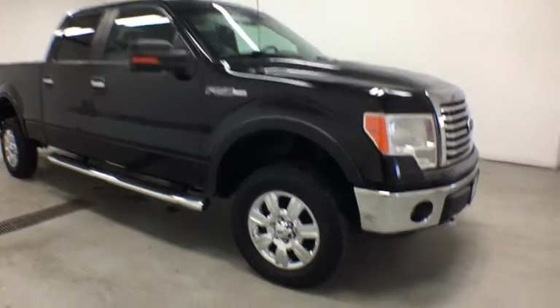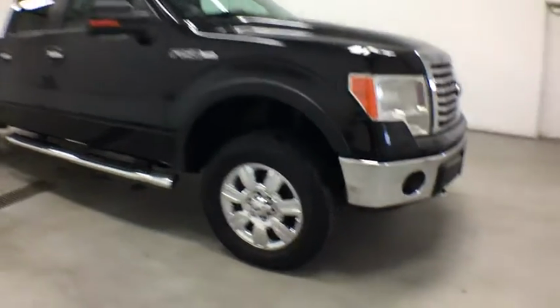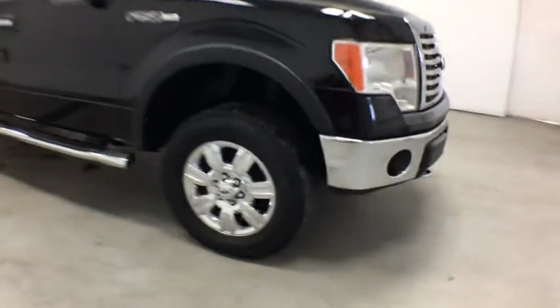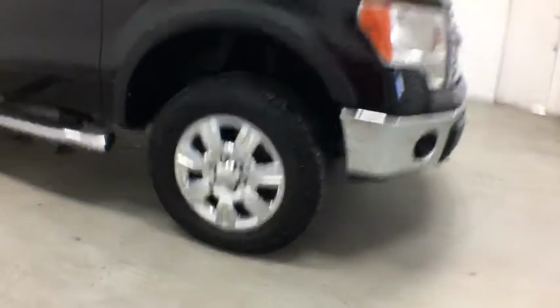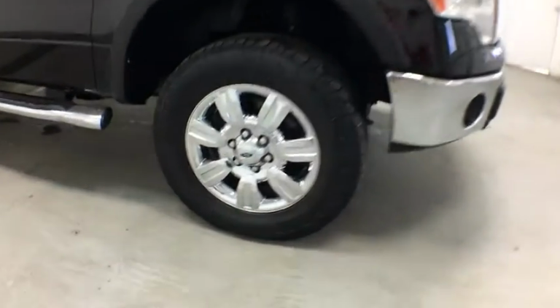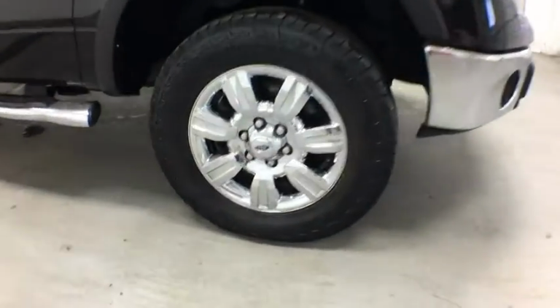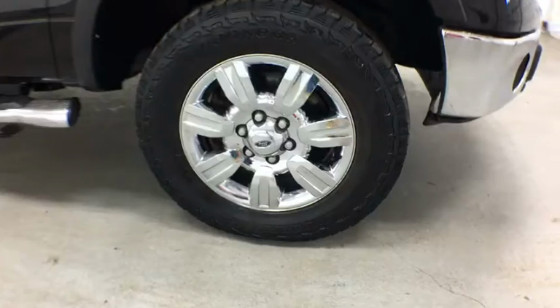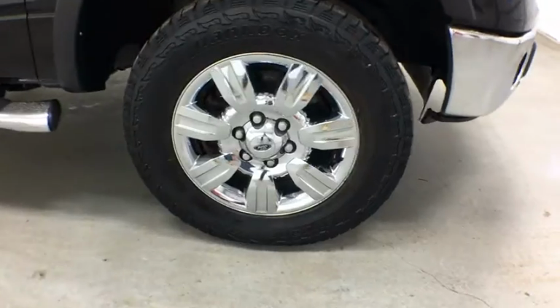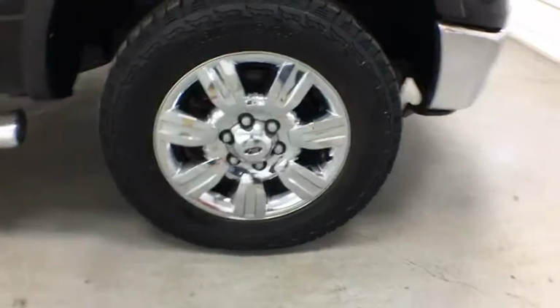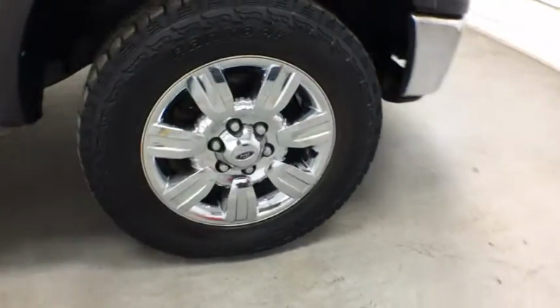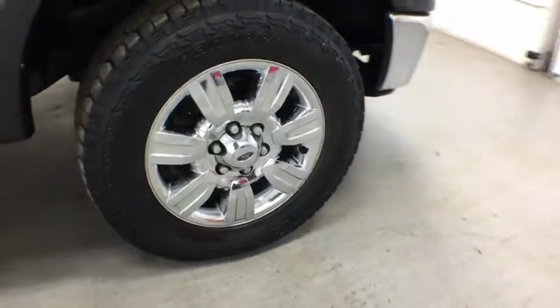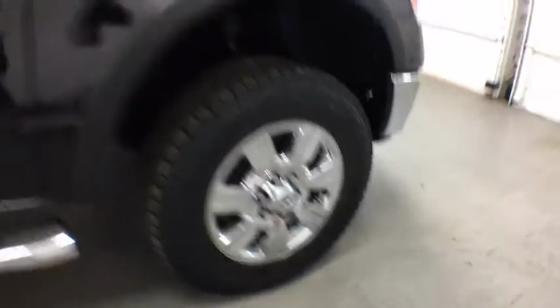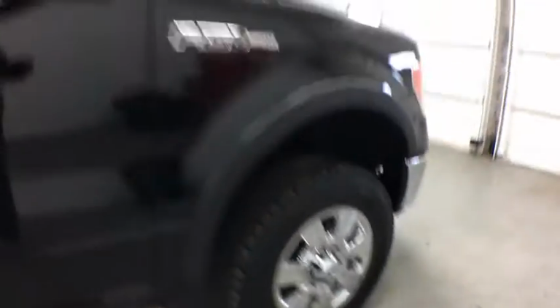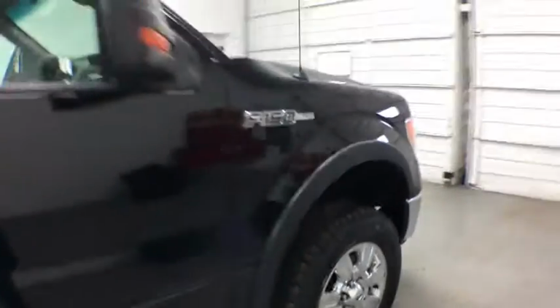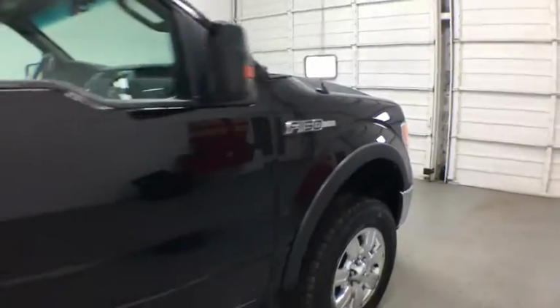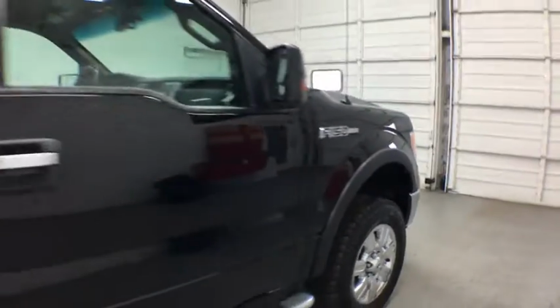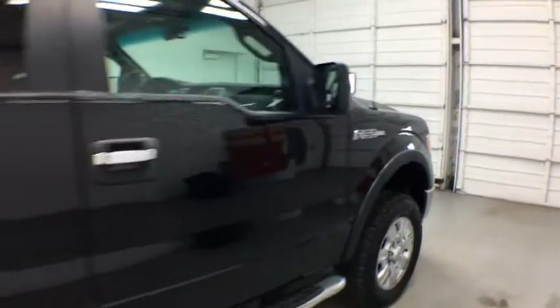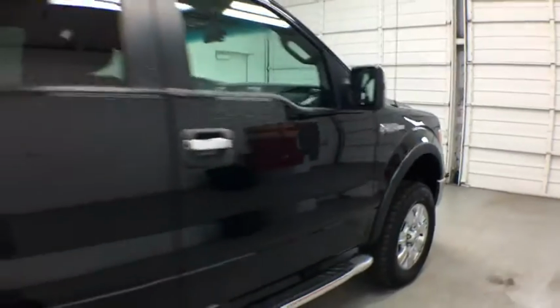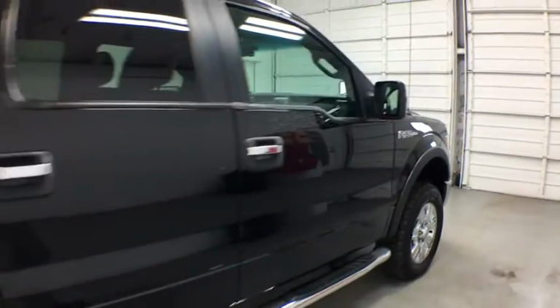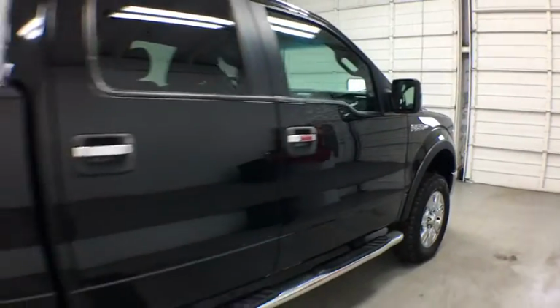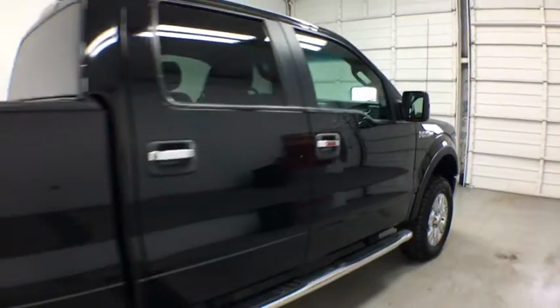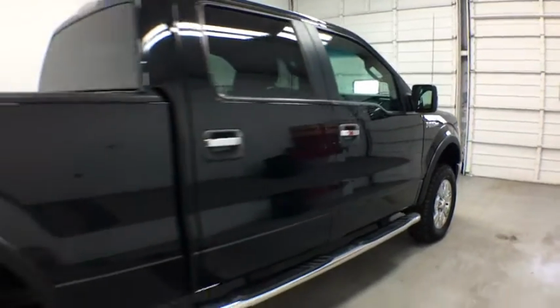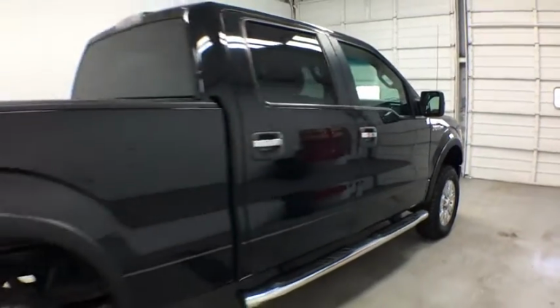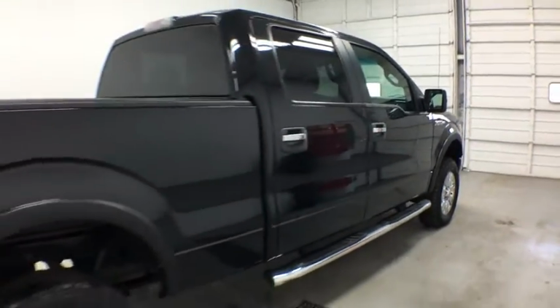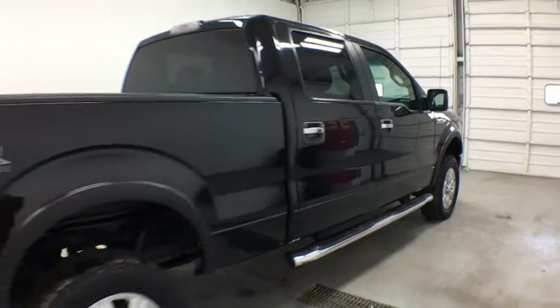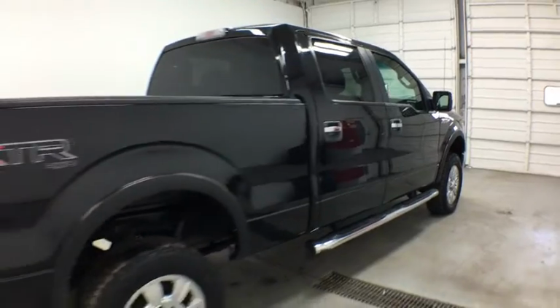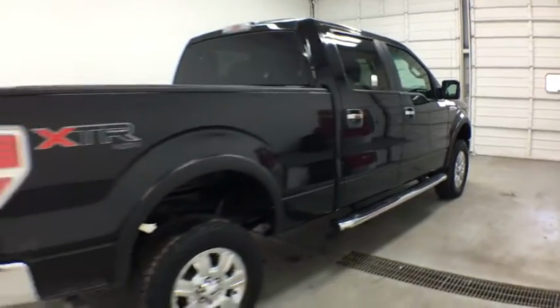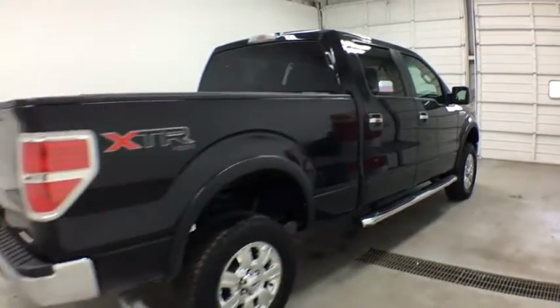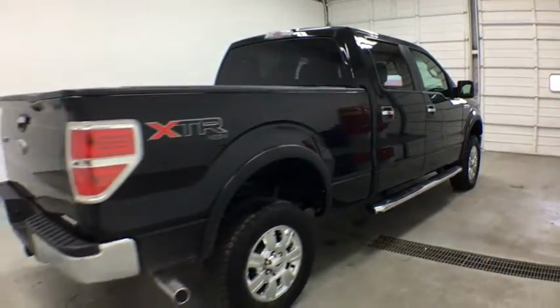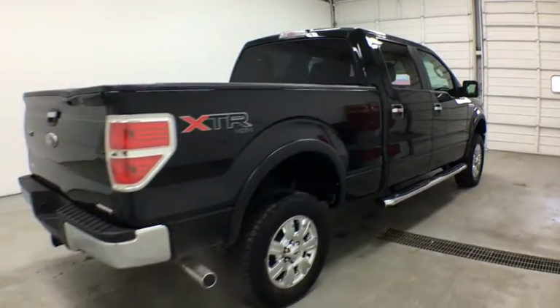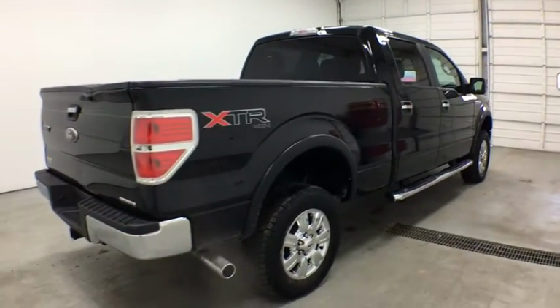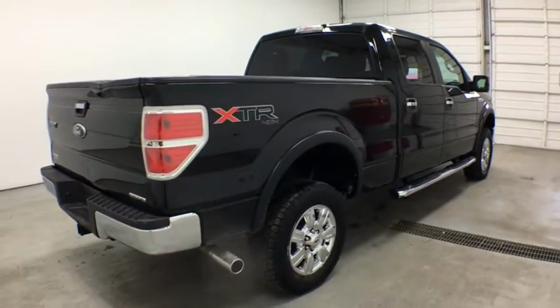Here are some of this vehicle's great options: stability control, traction control, anti-lock braking system, keyless entry, adjustable steering wheel, power steering.